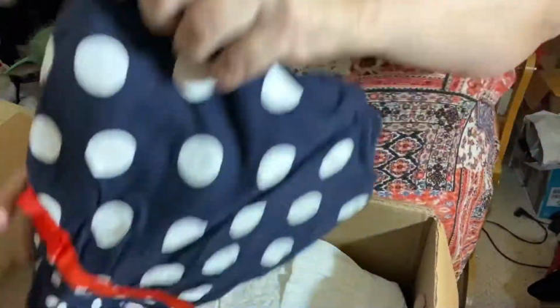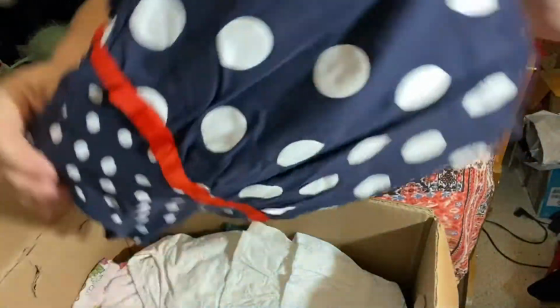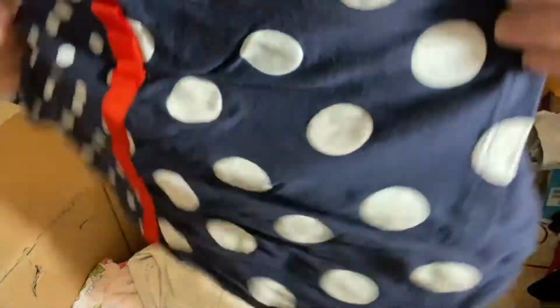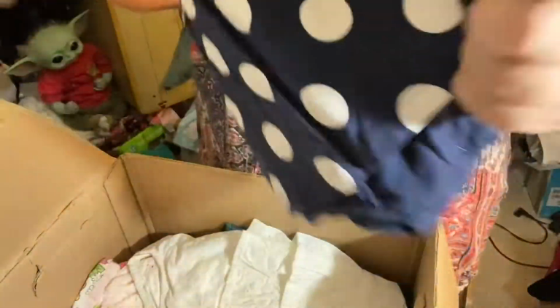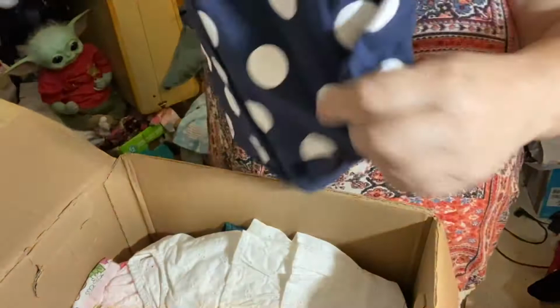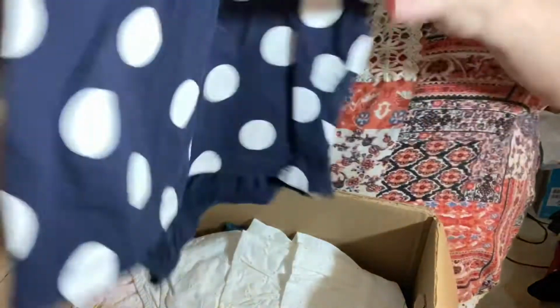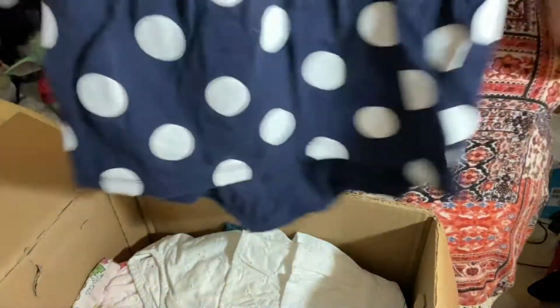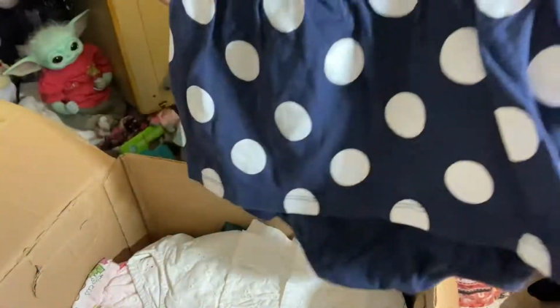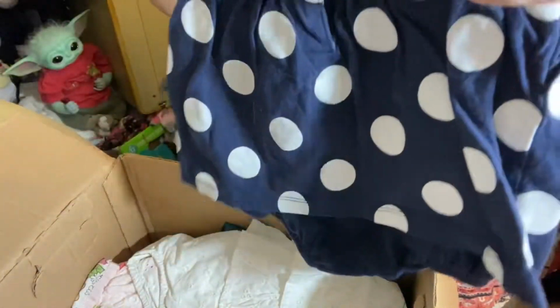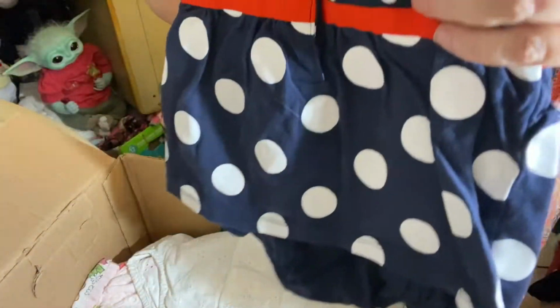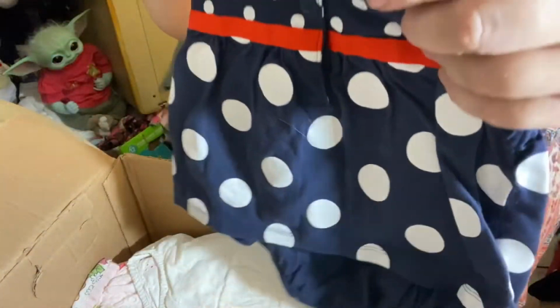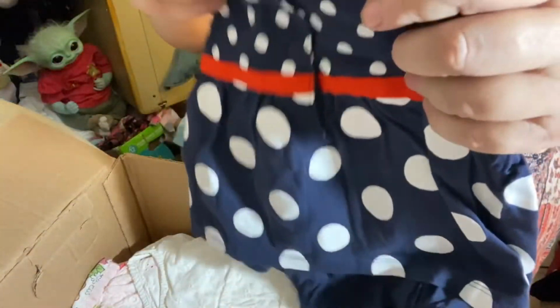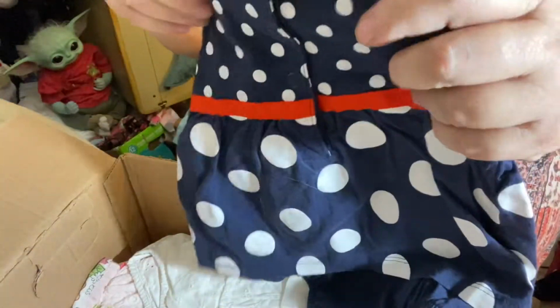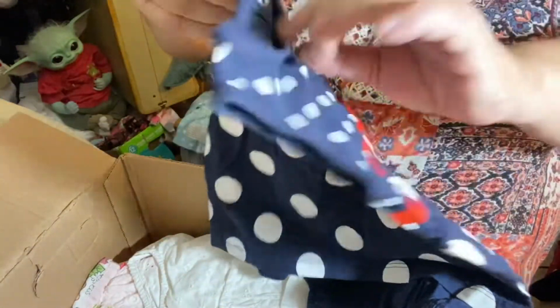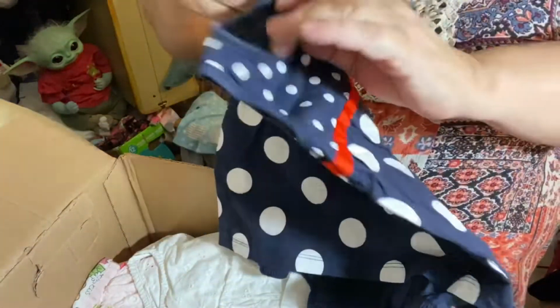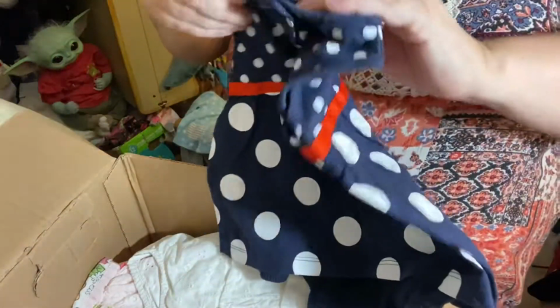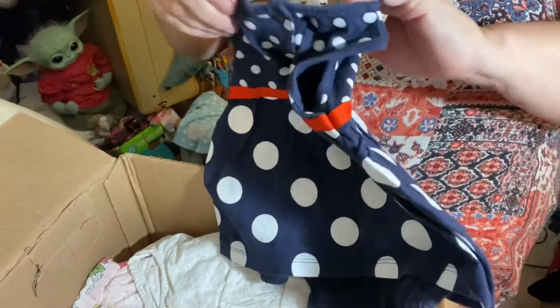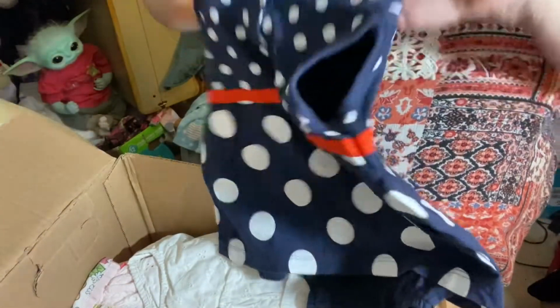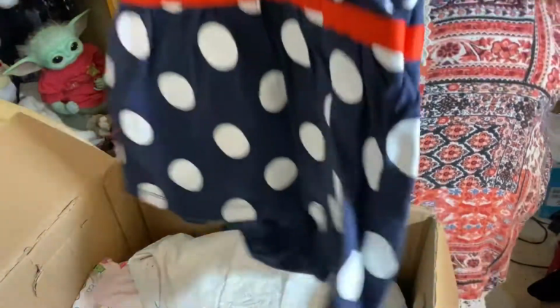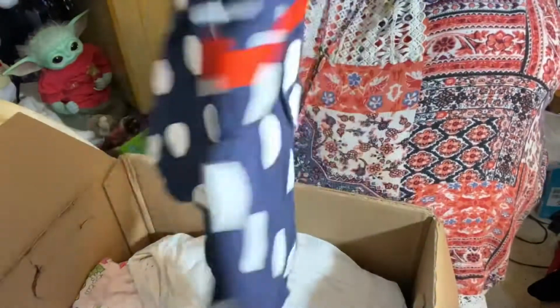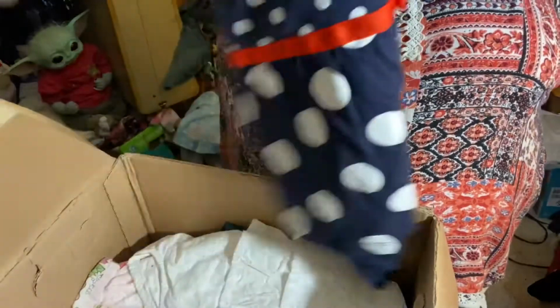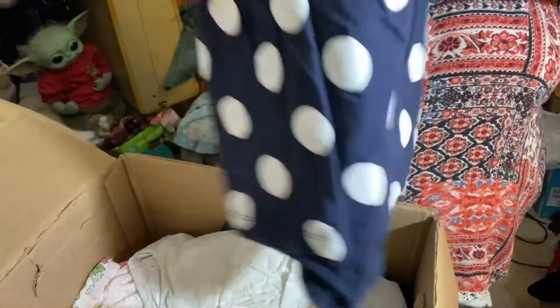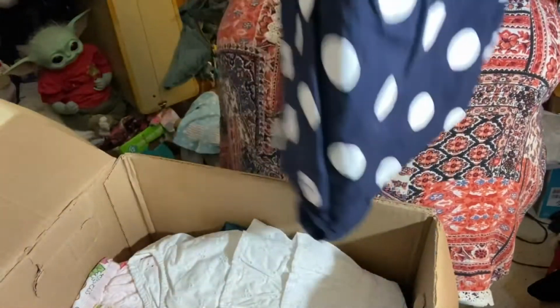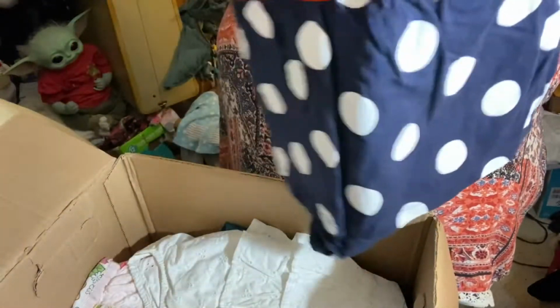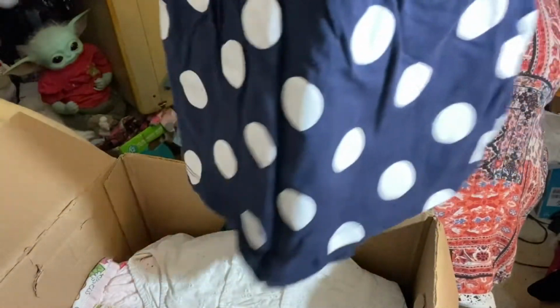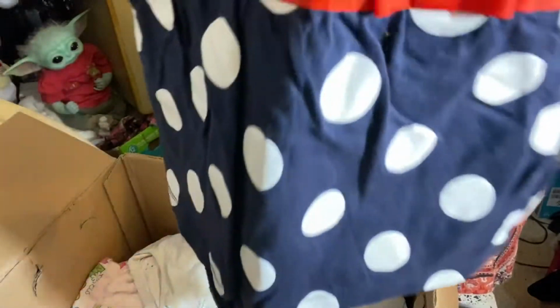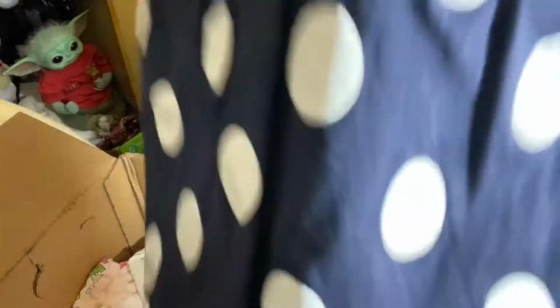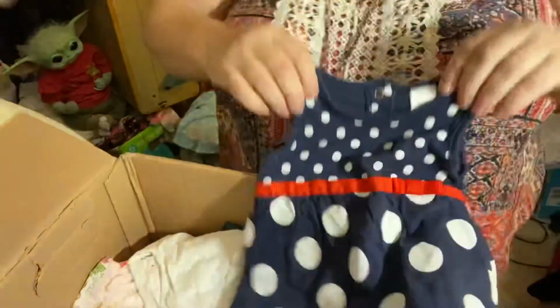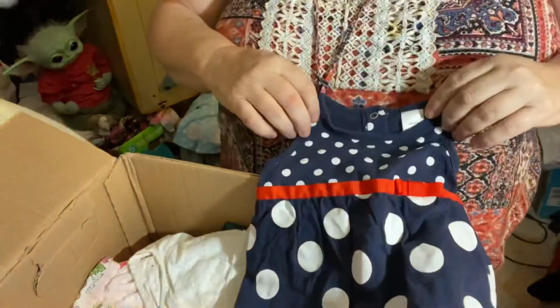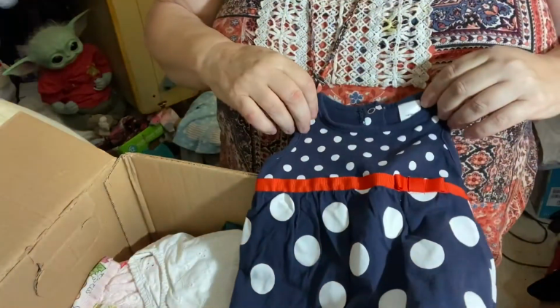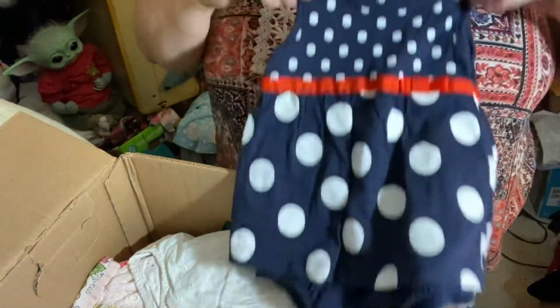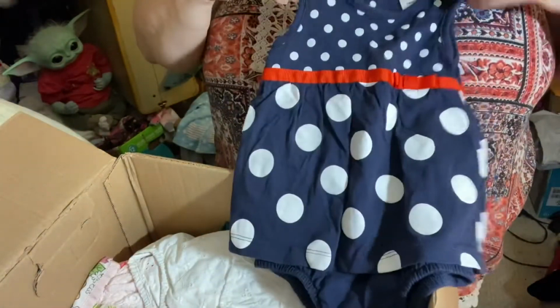Oh, and another one! This is Carter's. Oh, that's beautiful — look at that! That's special.